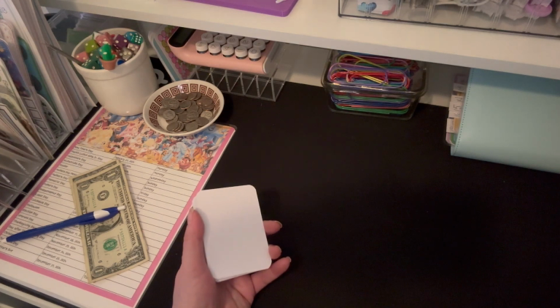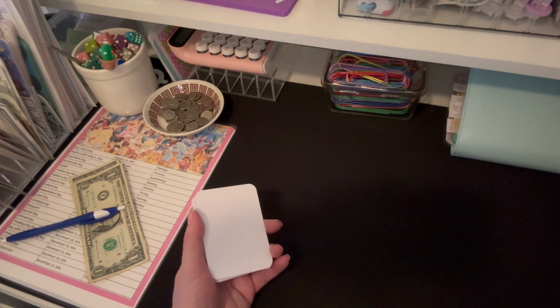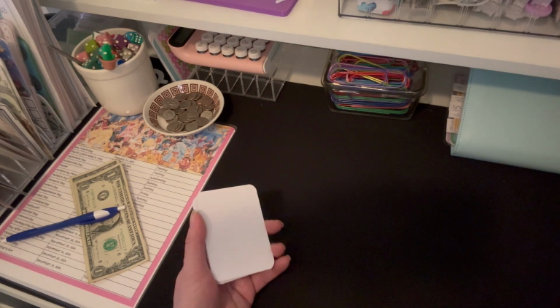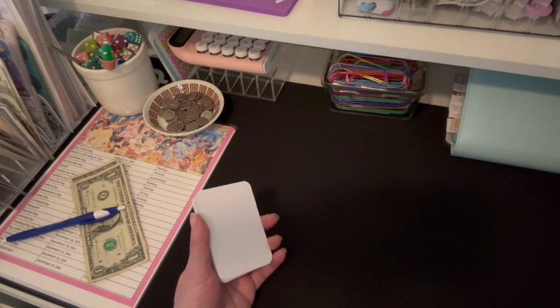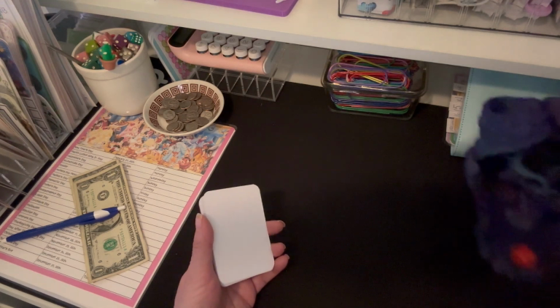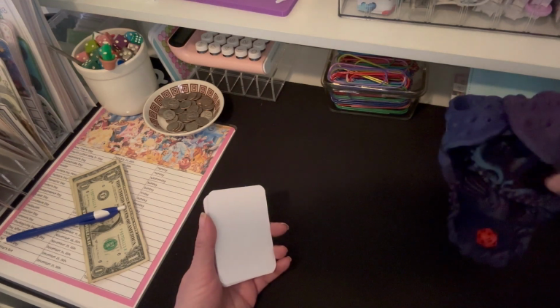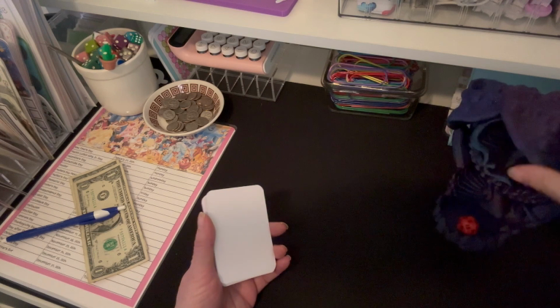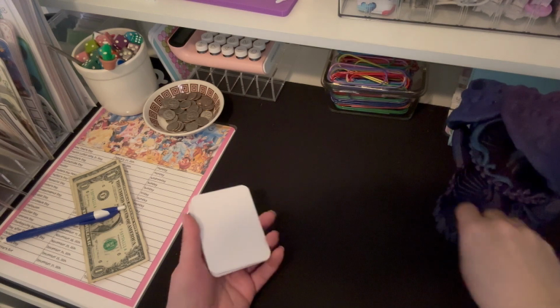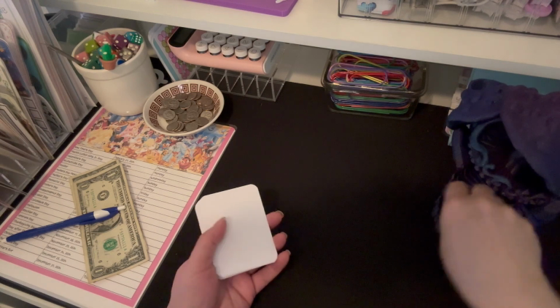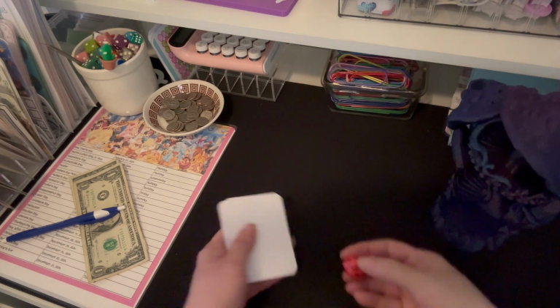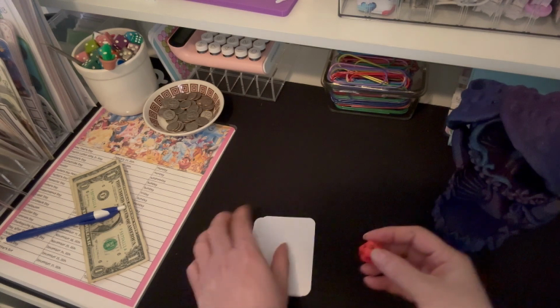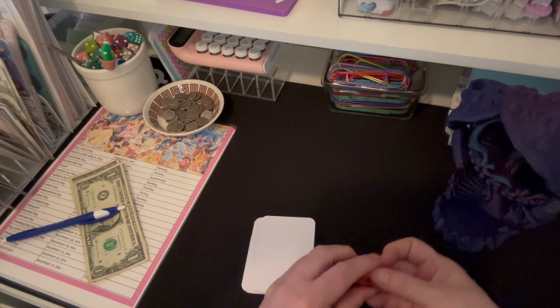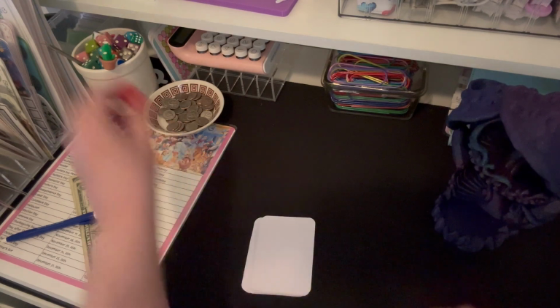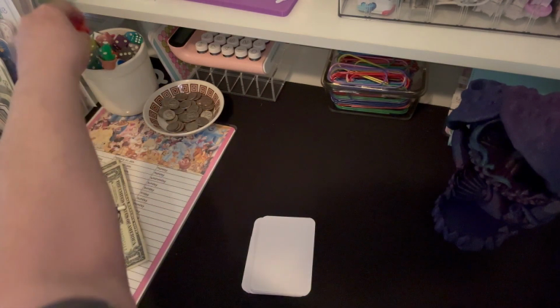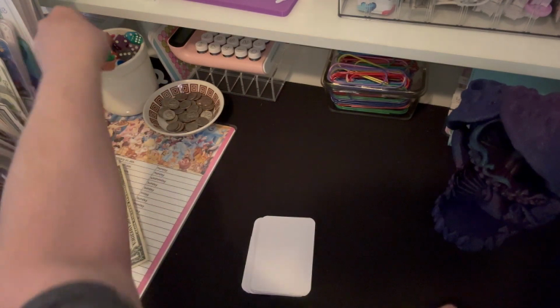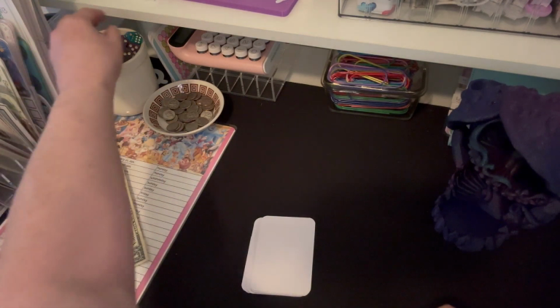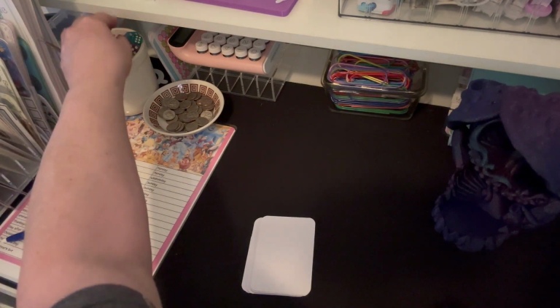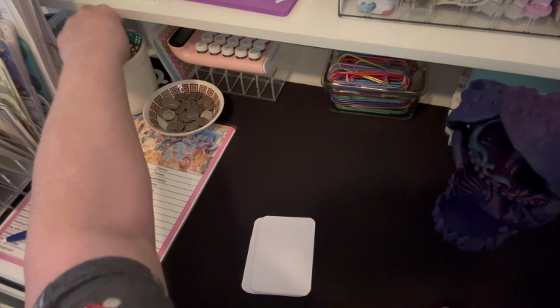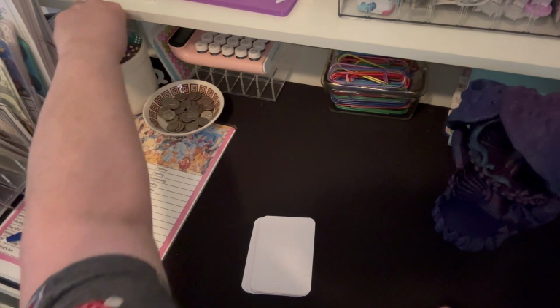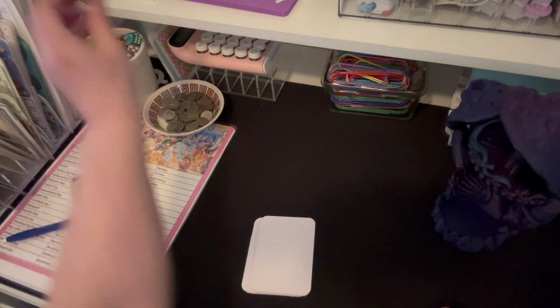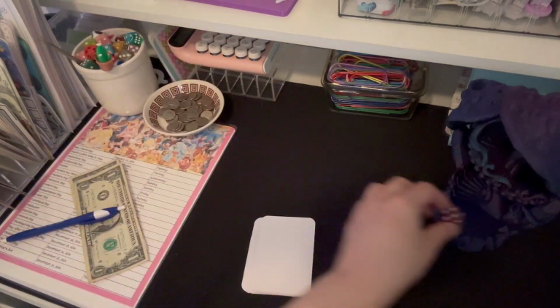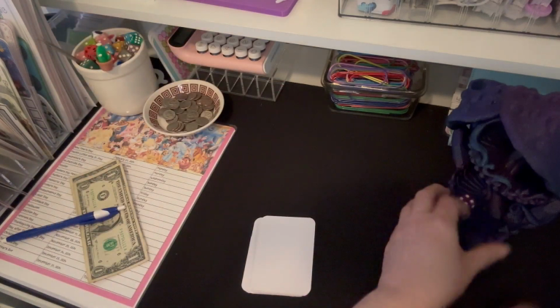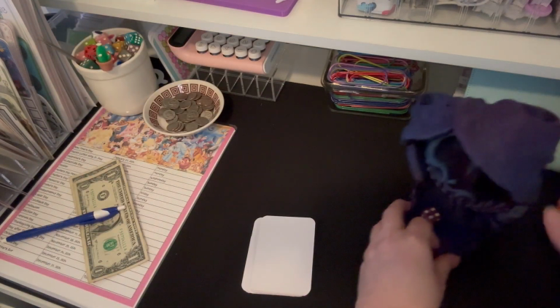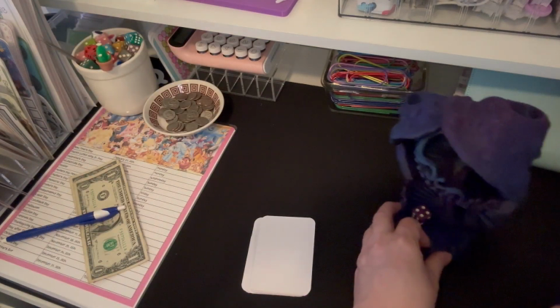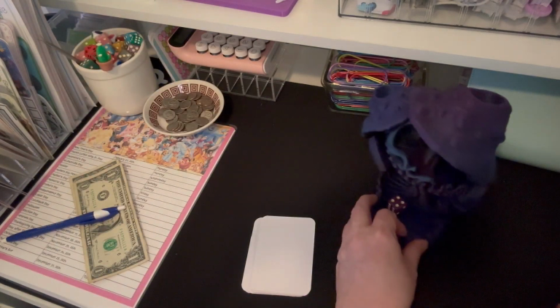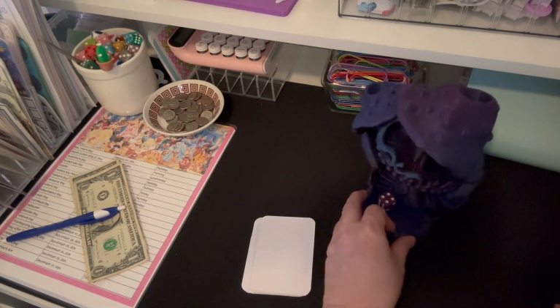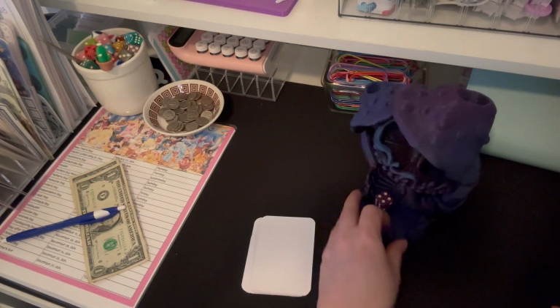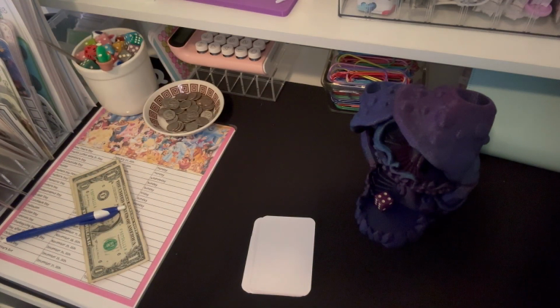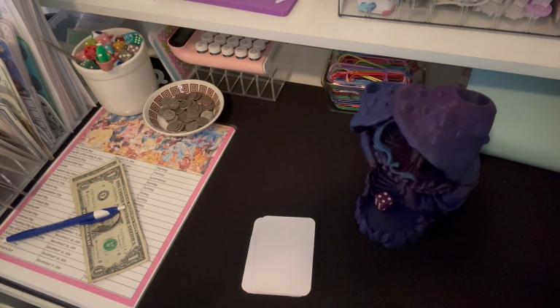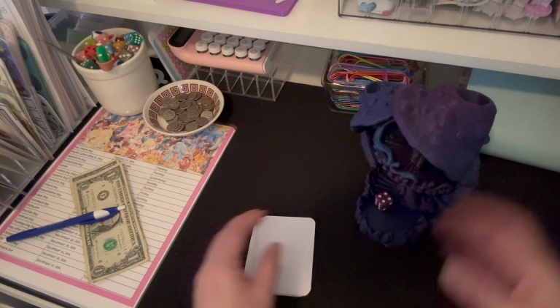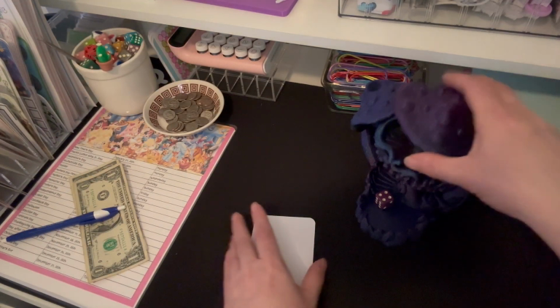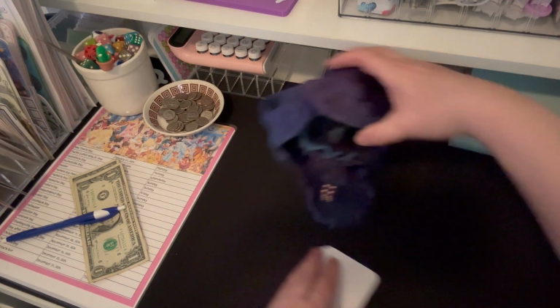I shuffled these and I'm going to bring over my dice. We don't want that one — that's a 20-sided dice. We just need a small one. Sorry for reaching over, y'all — I want to make sure you can see.